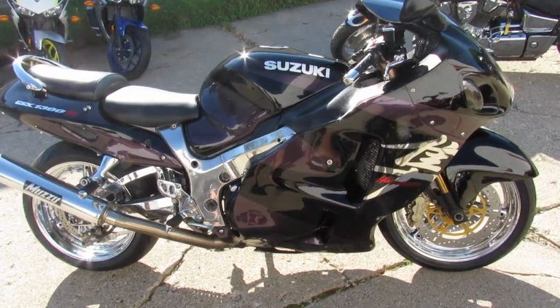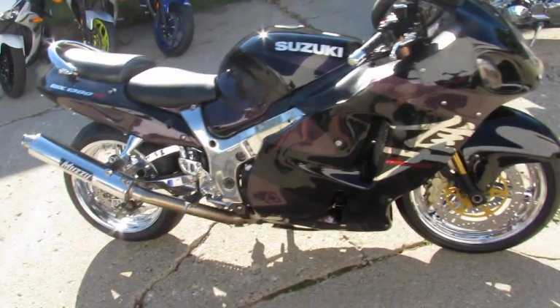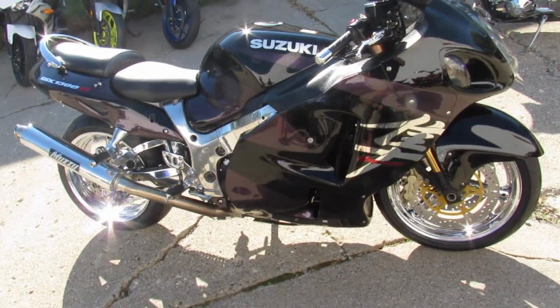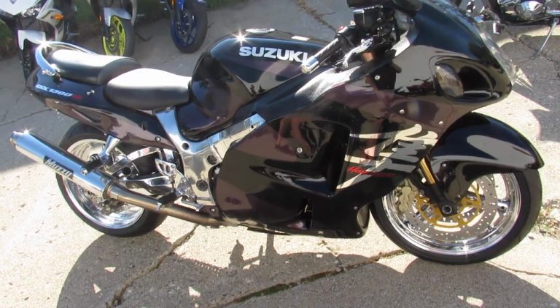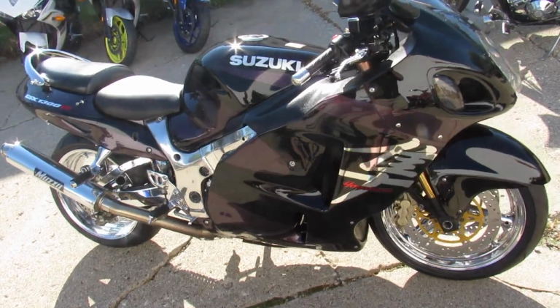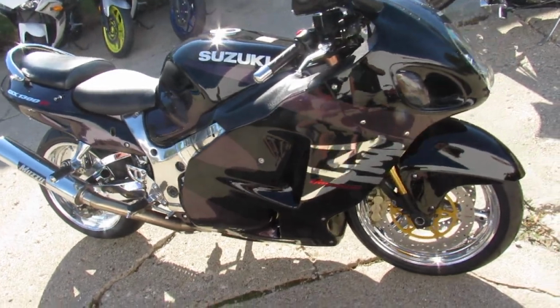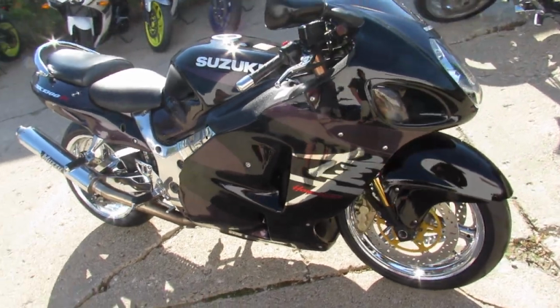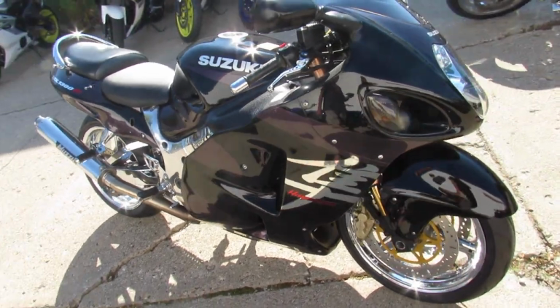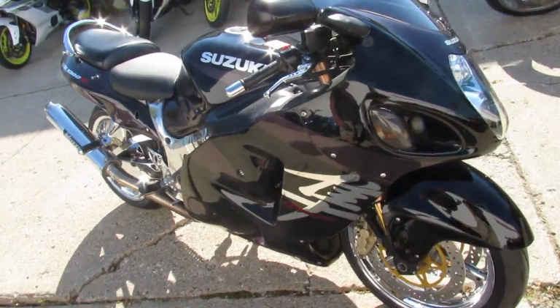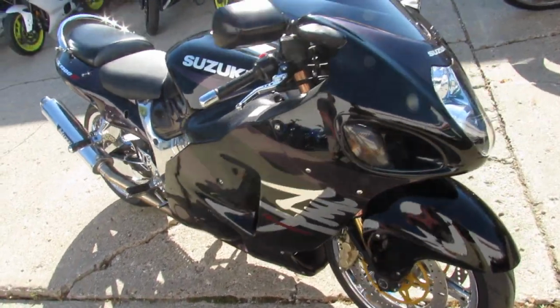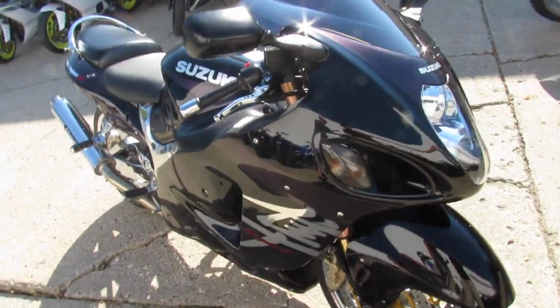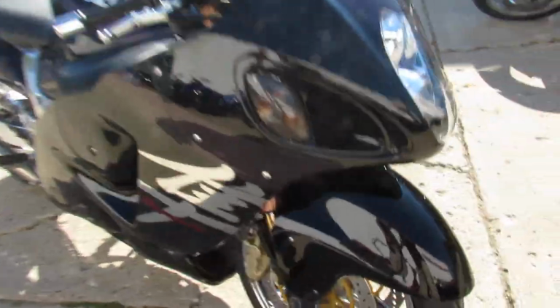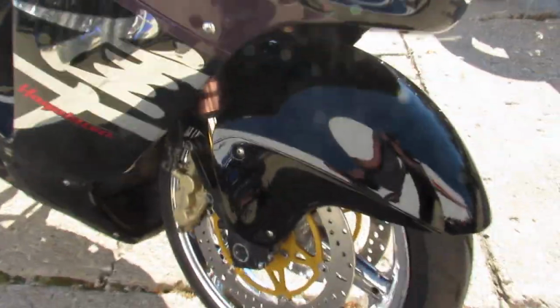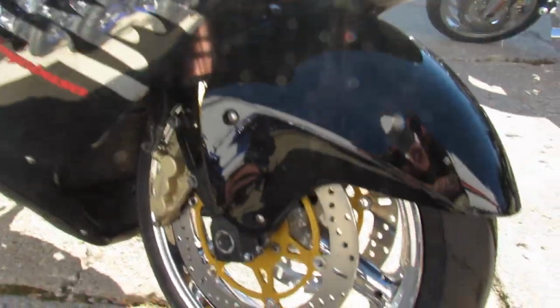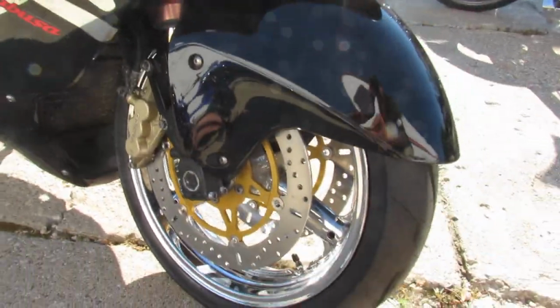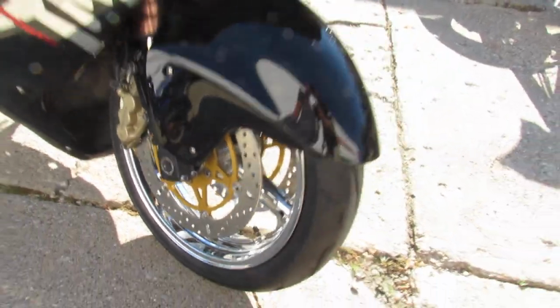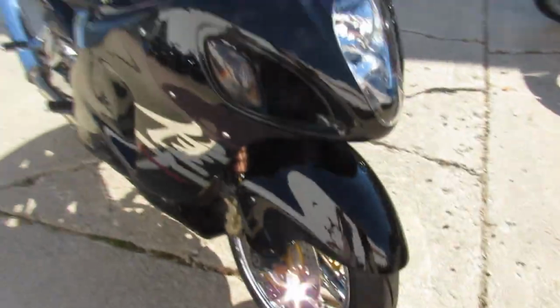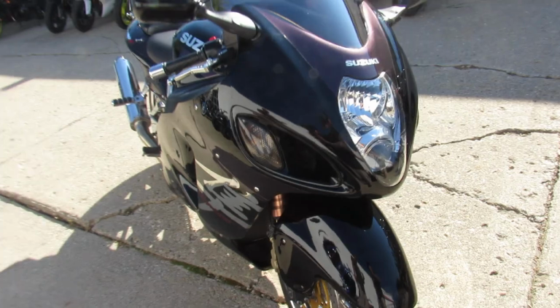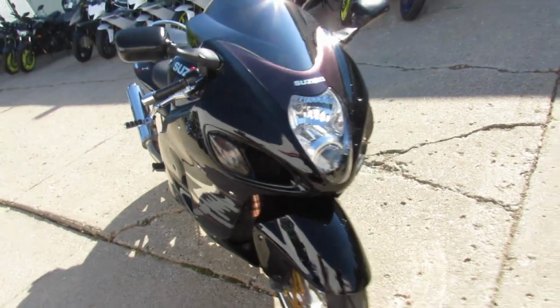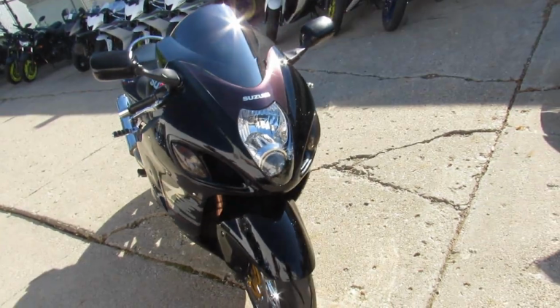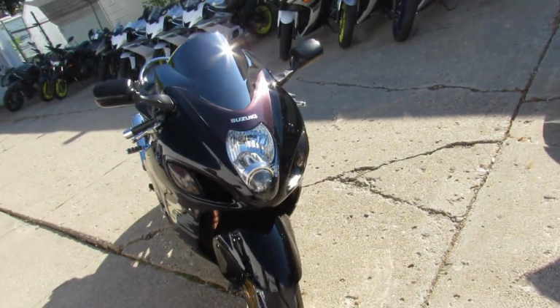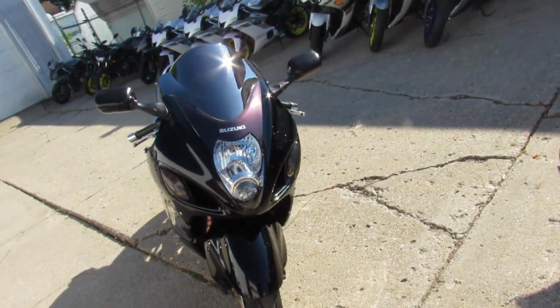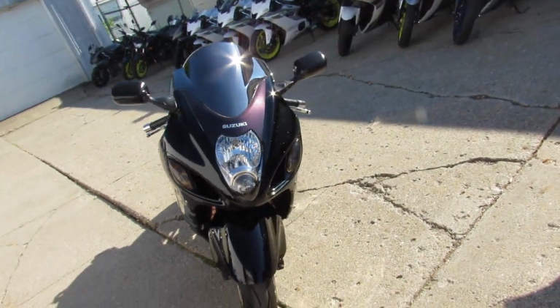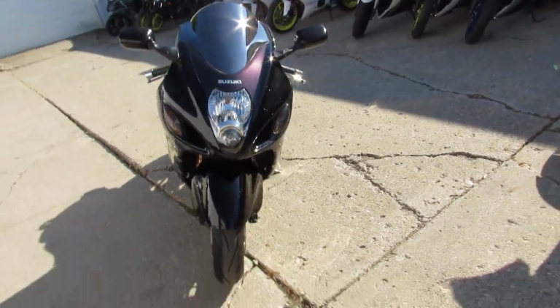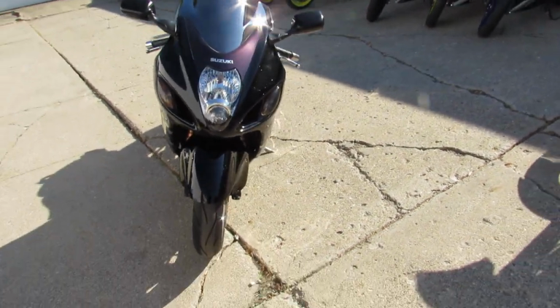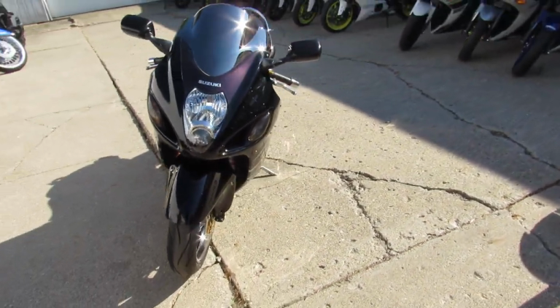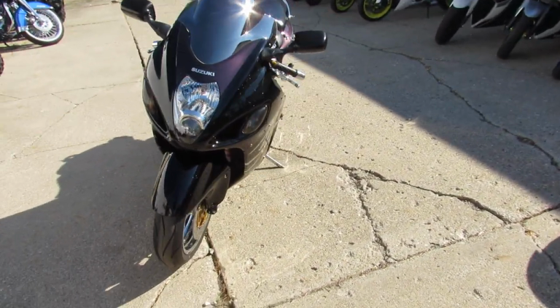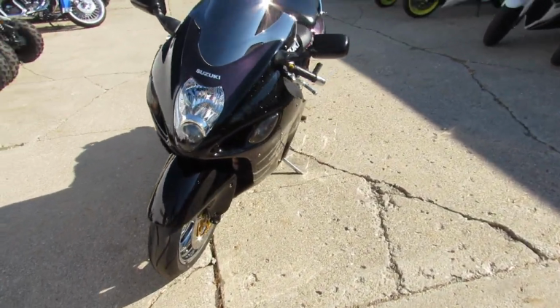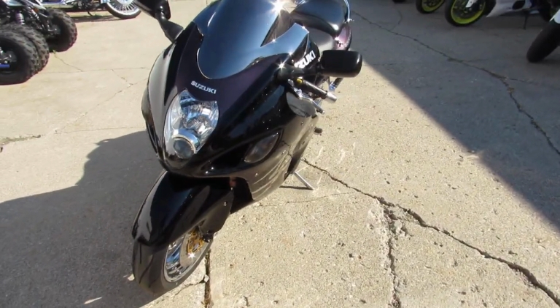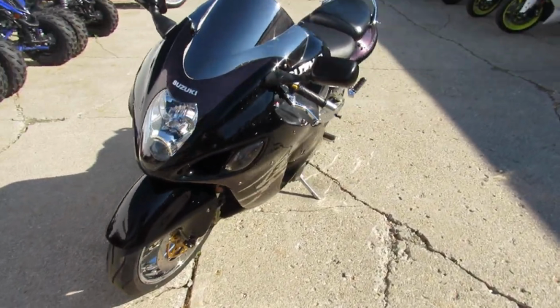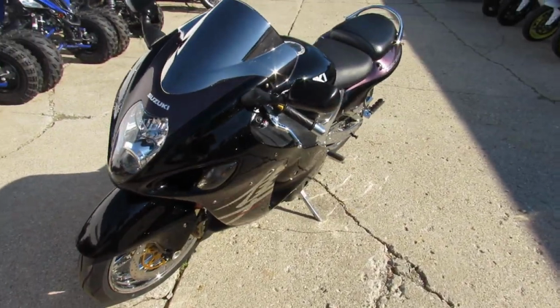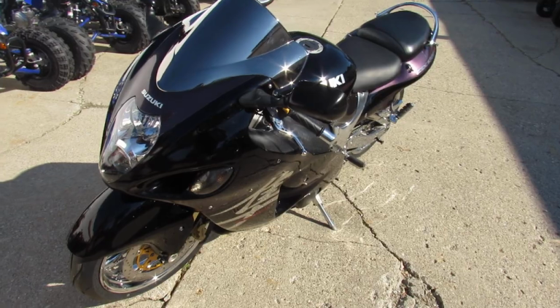This thing's all chromed out. I see it sitting on chrome wheels, it's got a polished frame, chrome lowers, chrome controls, chrome levers. Got a Muzzy stainless steel exhaust, which sounds badass on these Busas.